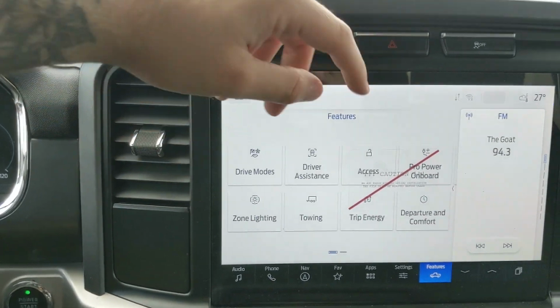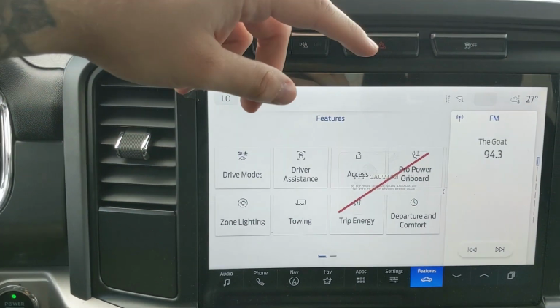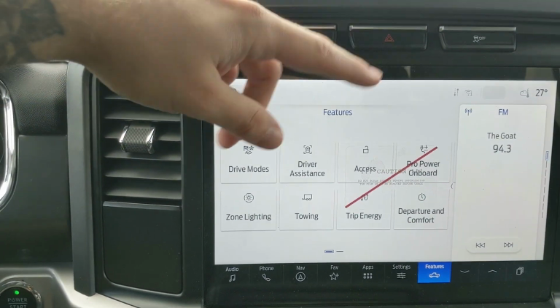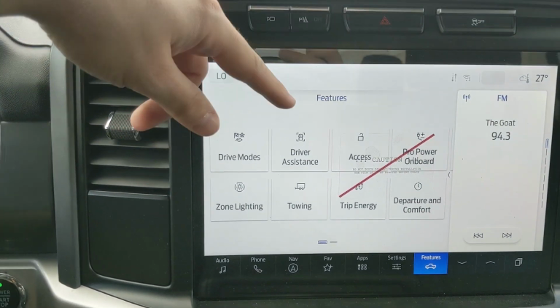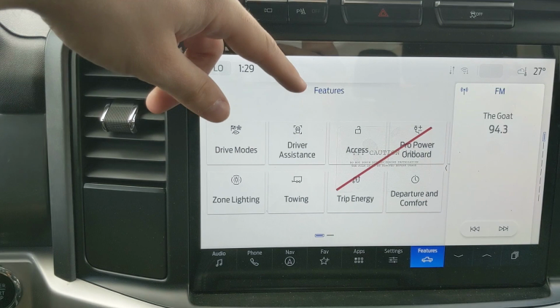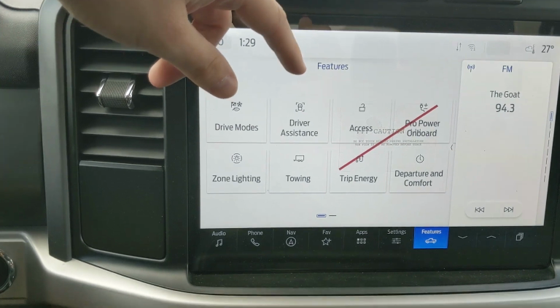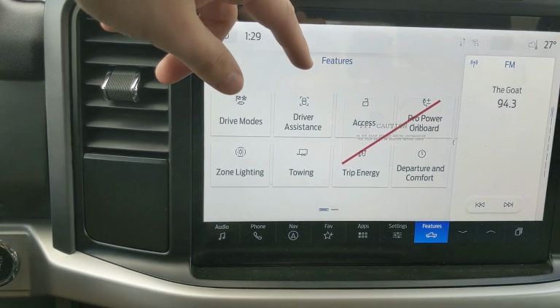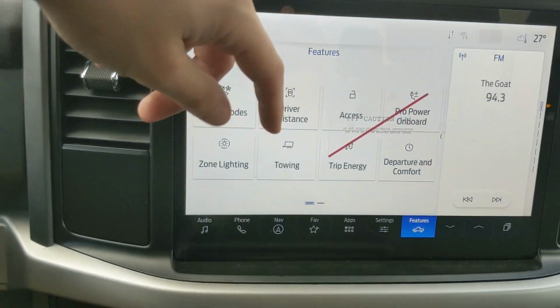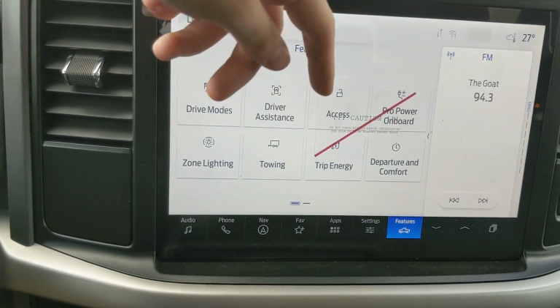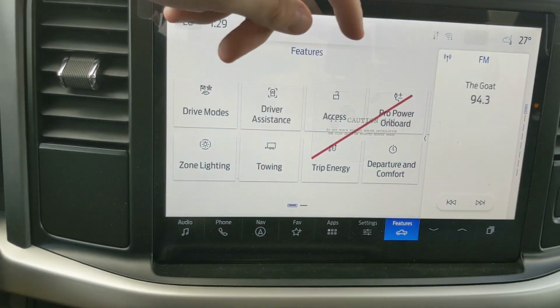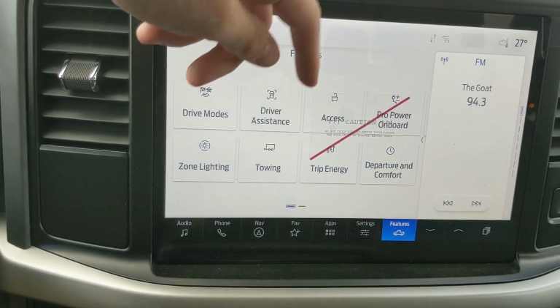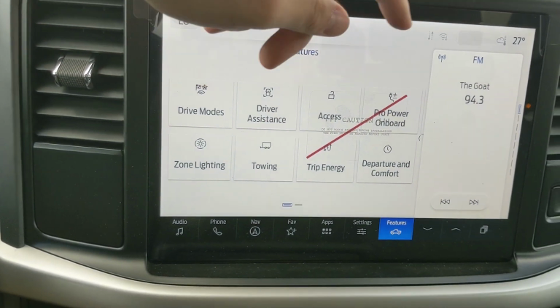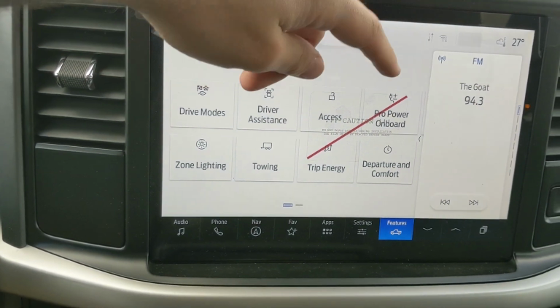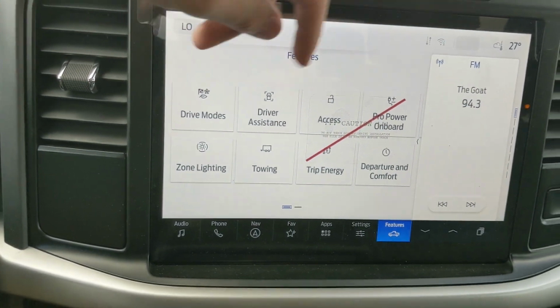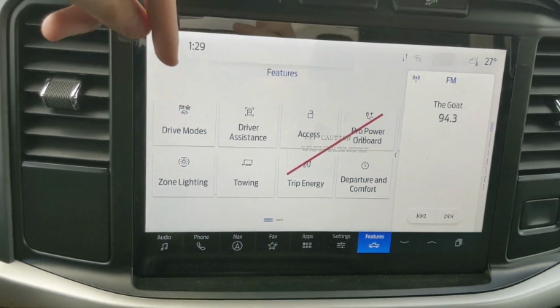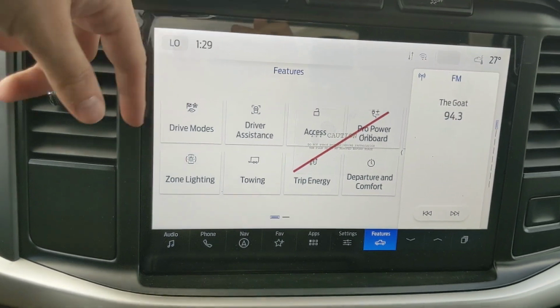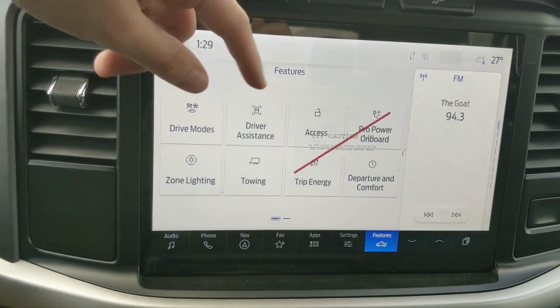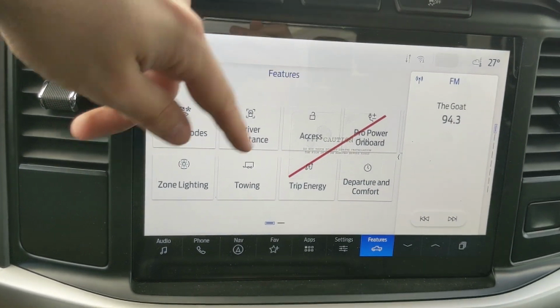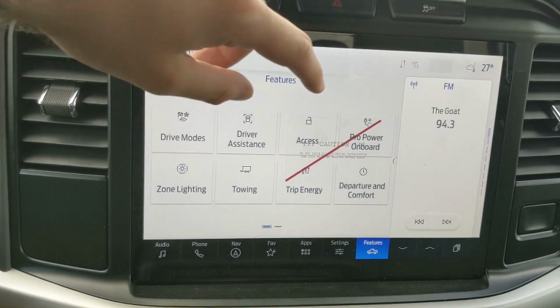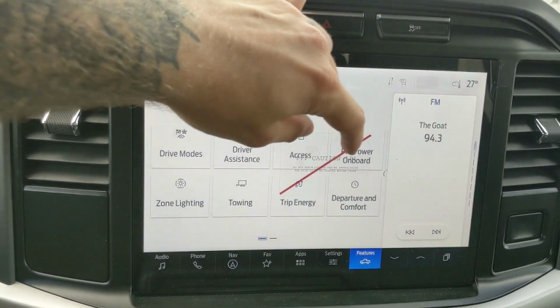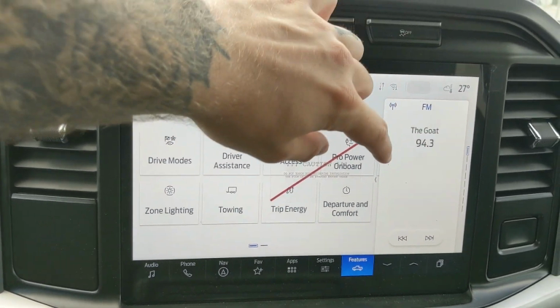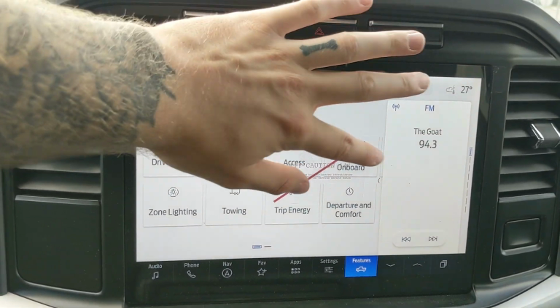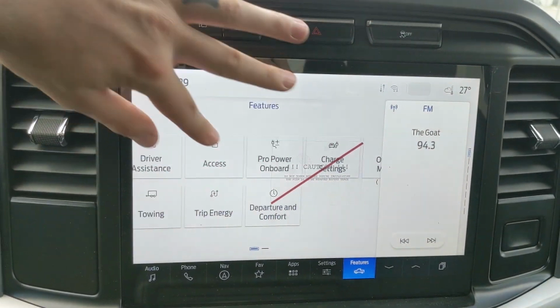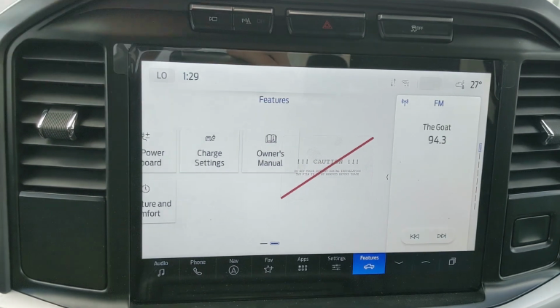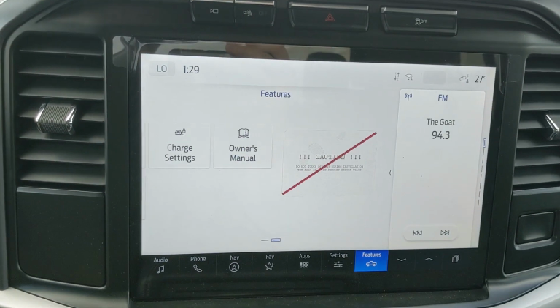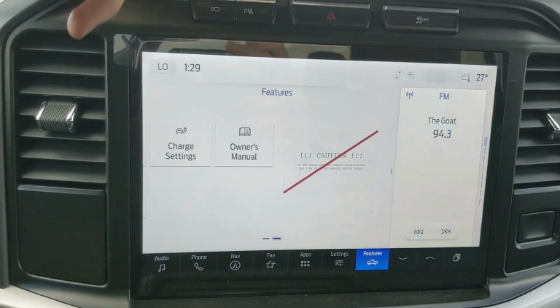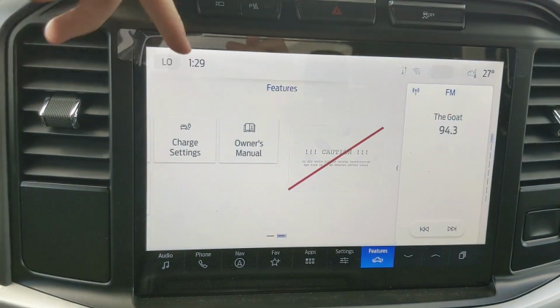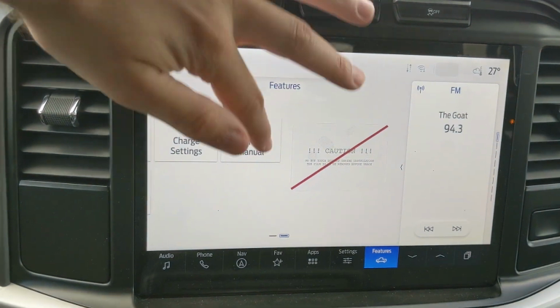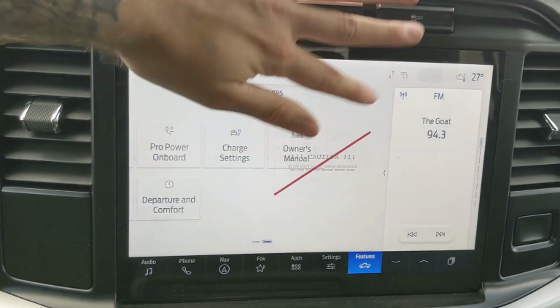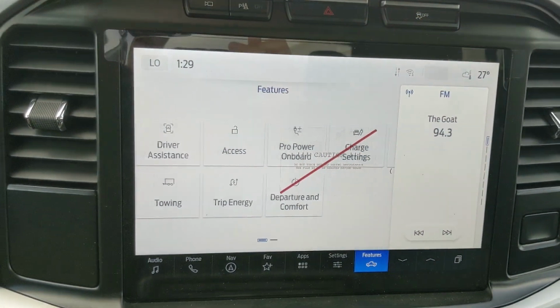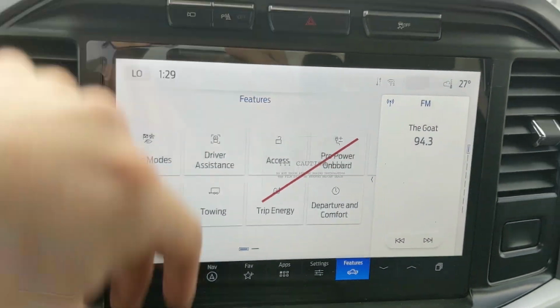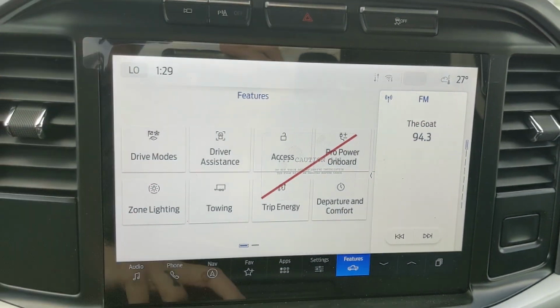You have your driver assistance features and settings, access settings, Pro Power Onboard, zone lighting, towing, trip energy, departure and comfort, charge settings, and owner's manual.